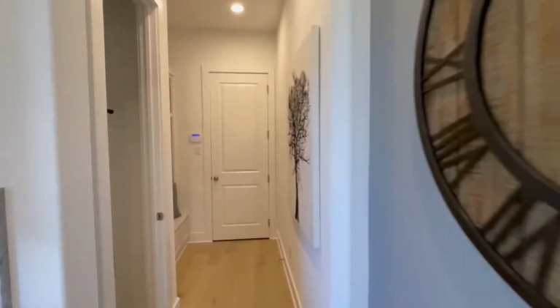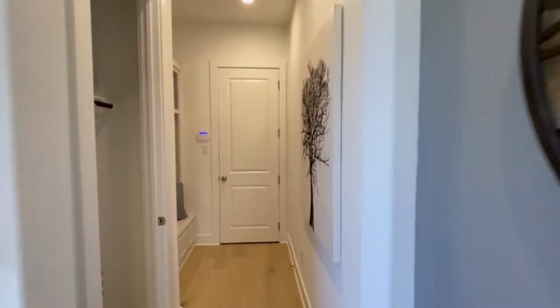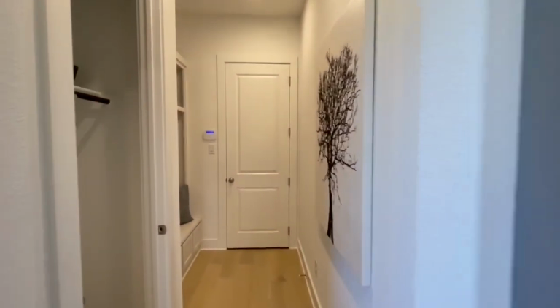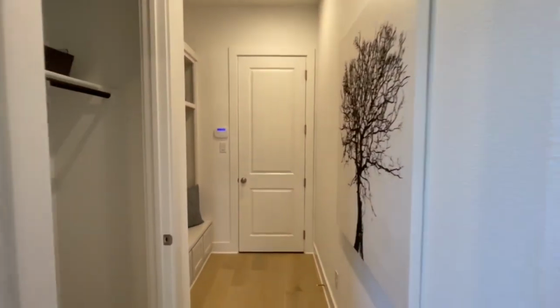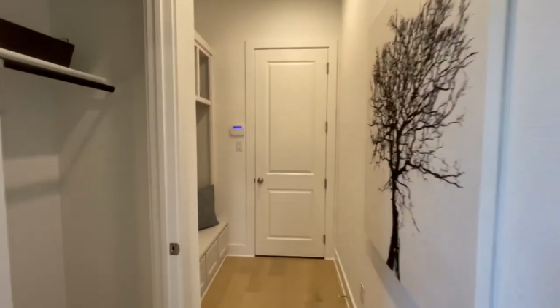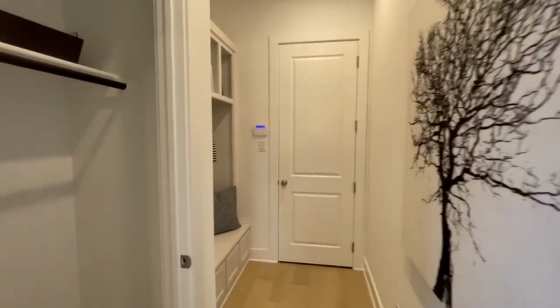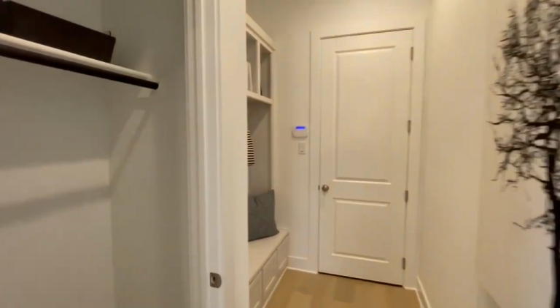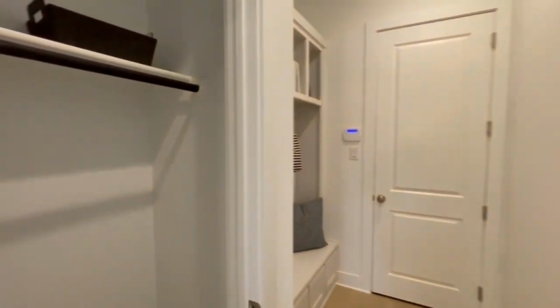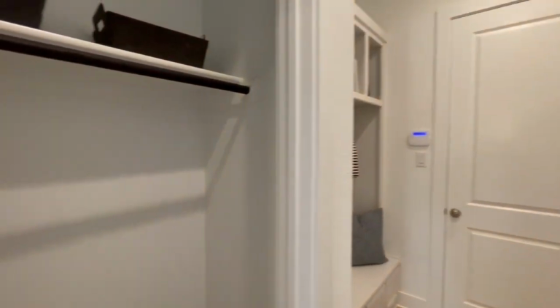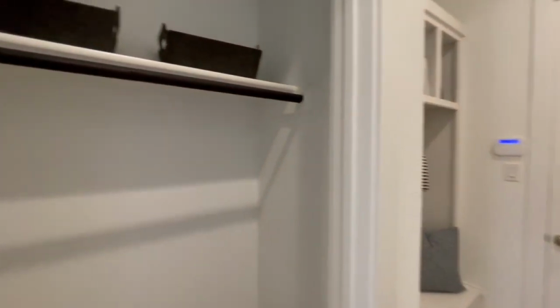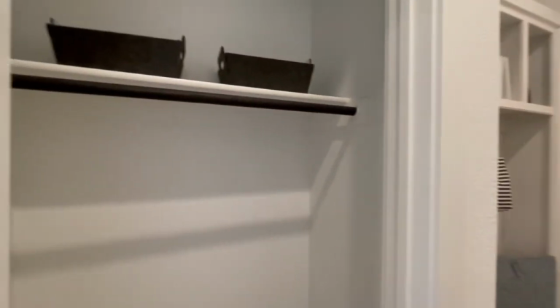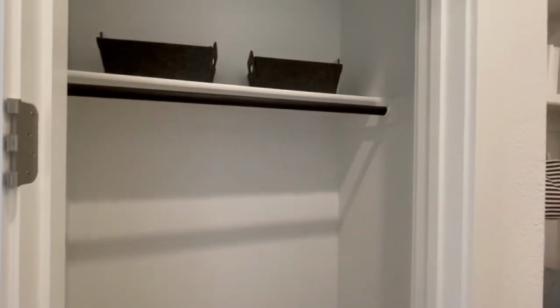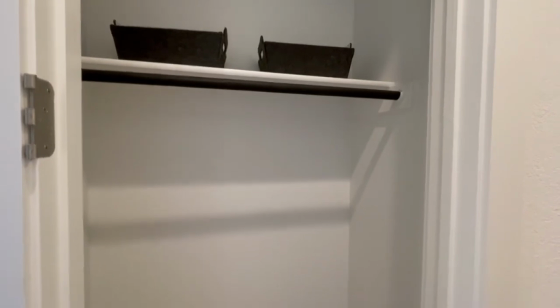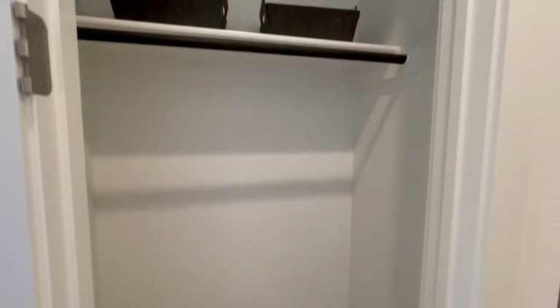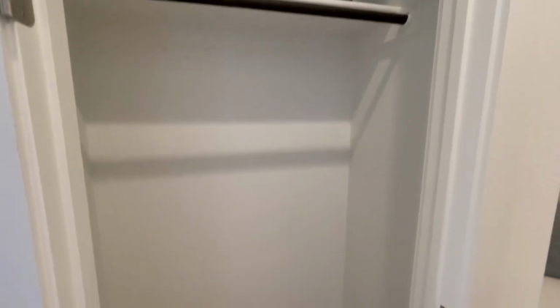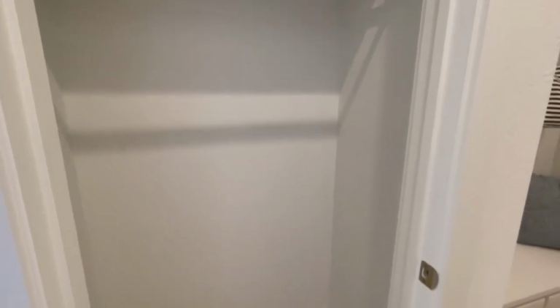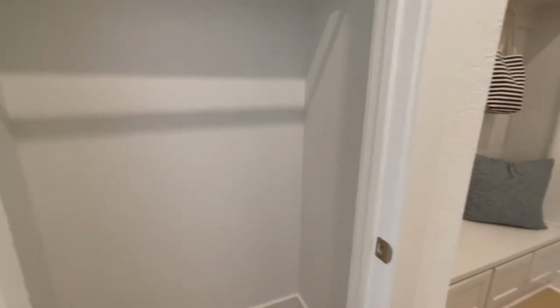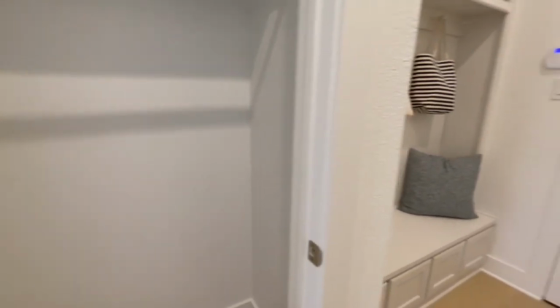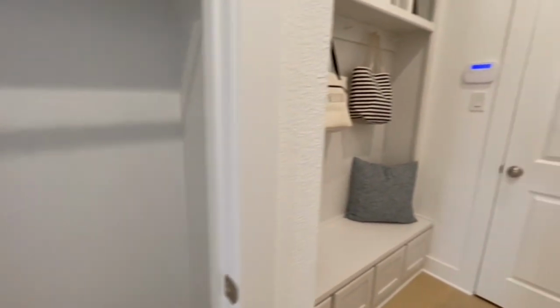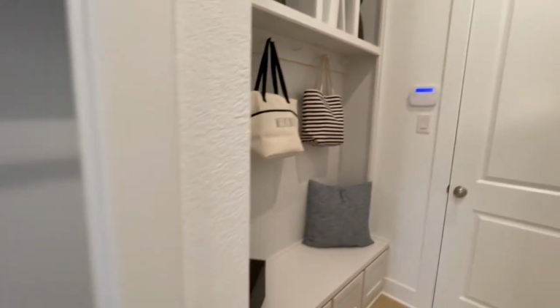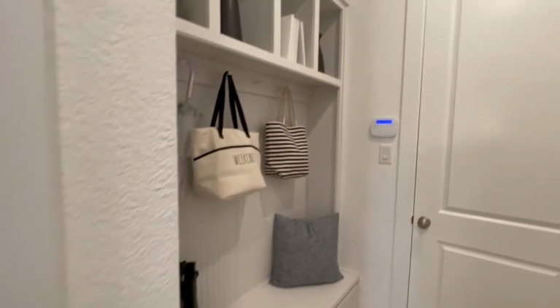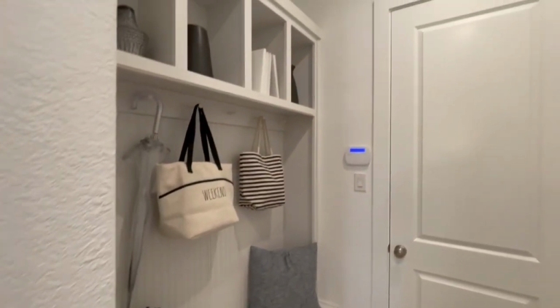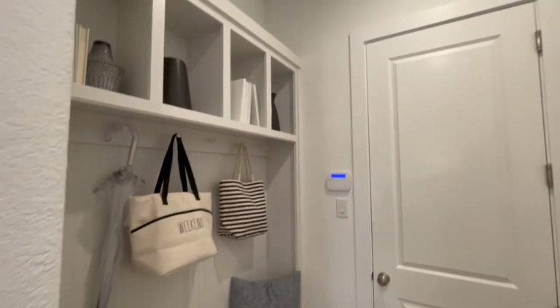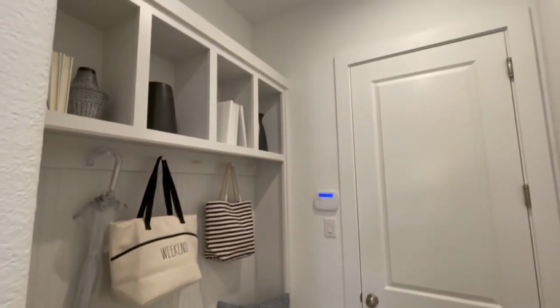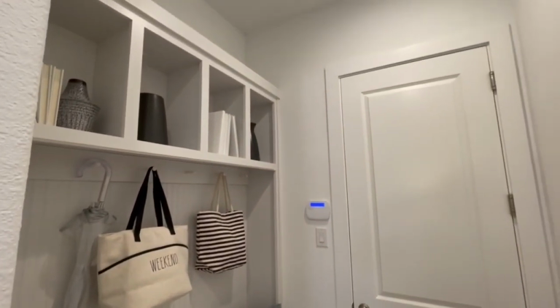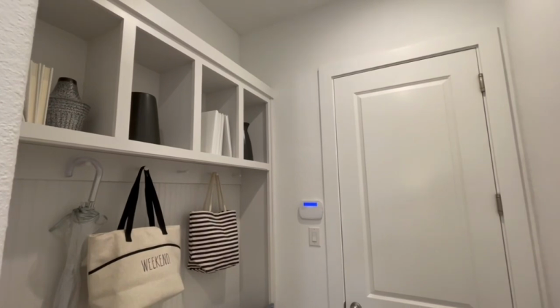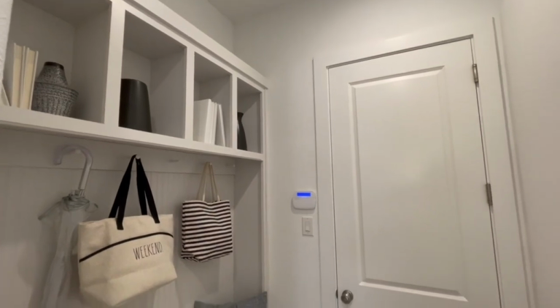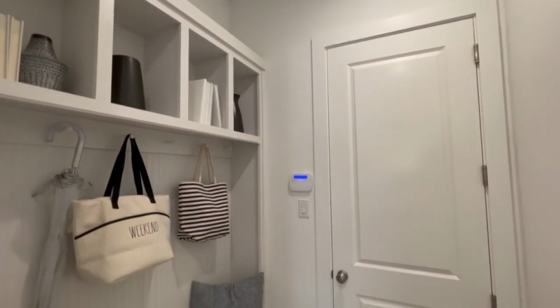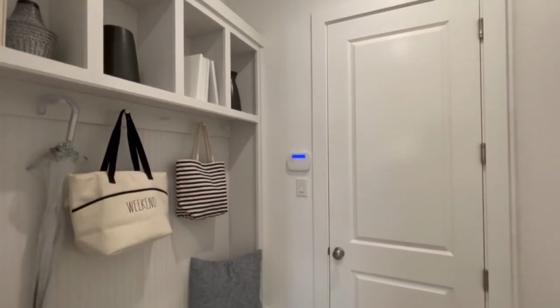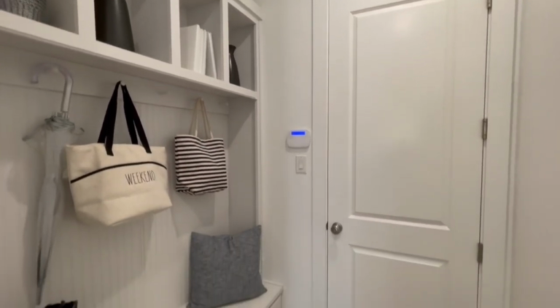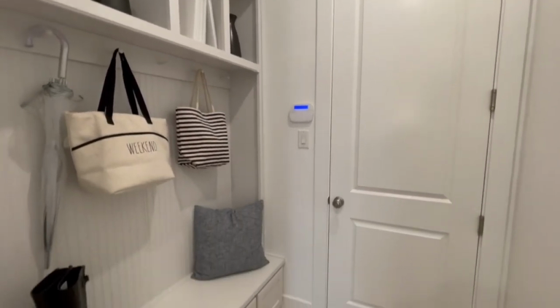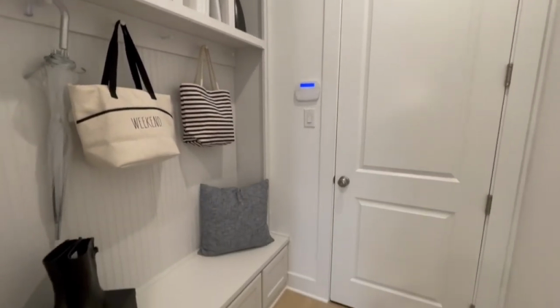As you move on through, you do have a sort of coat rack area right by your mudroom space, and then this door should lead out to the garage.